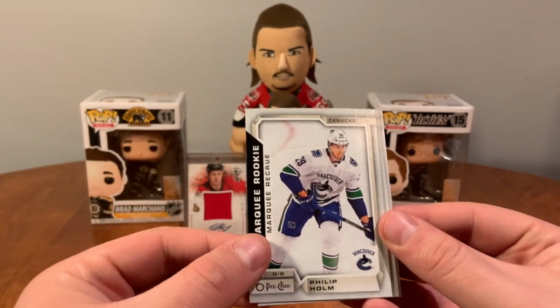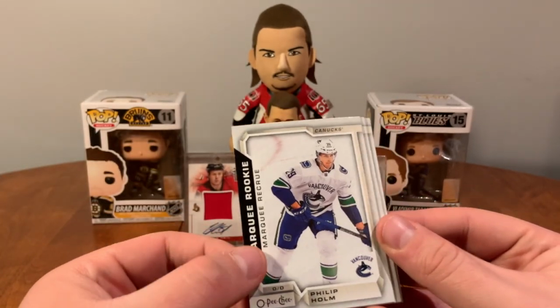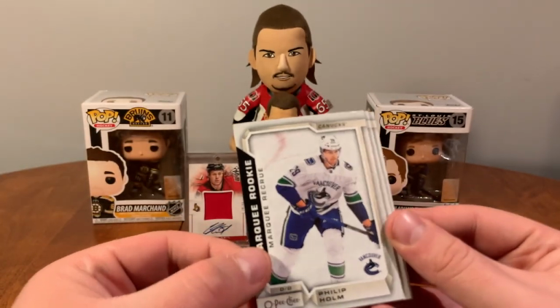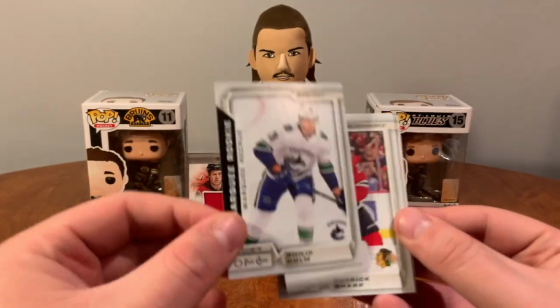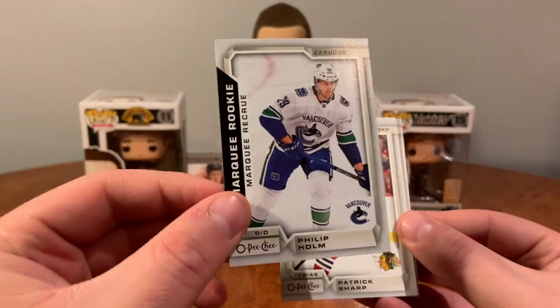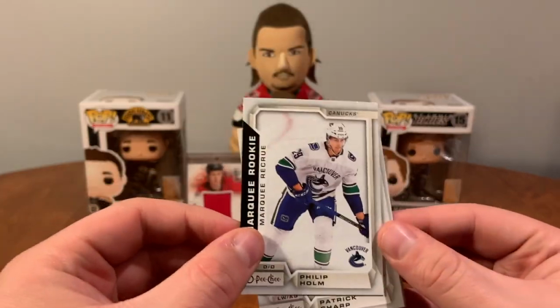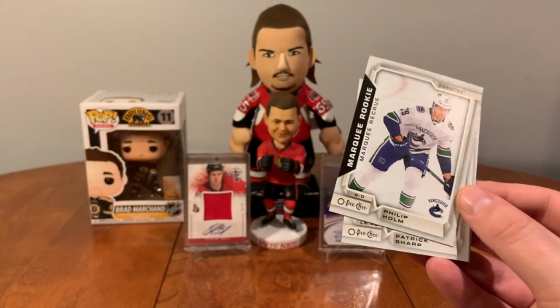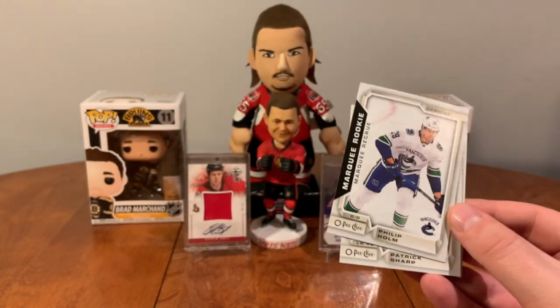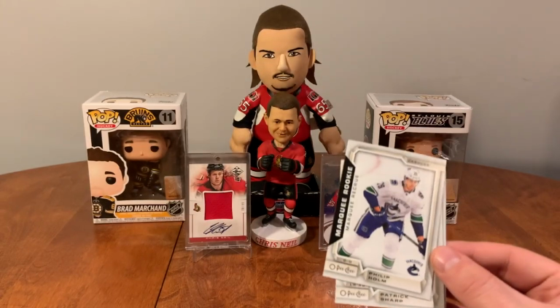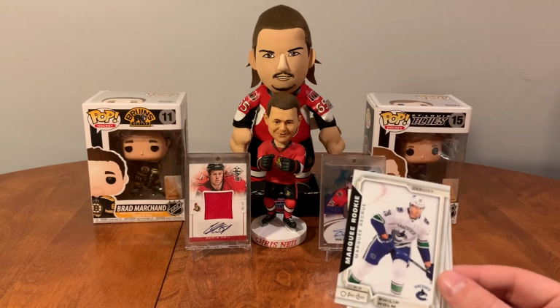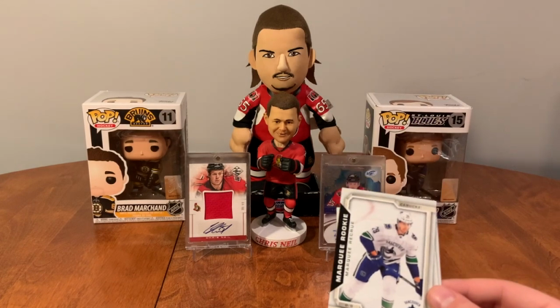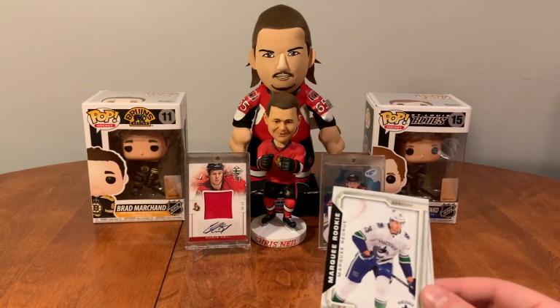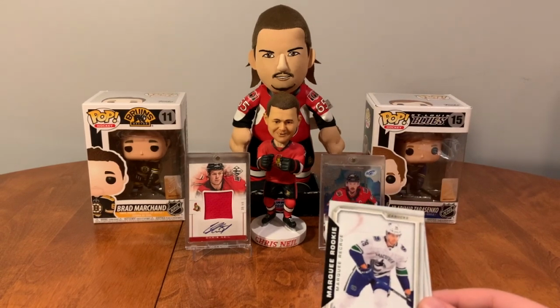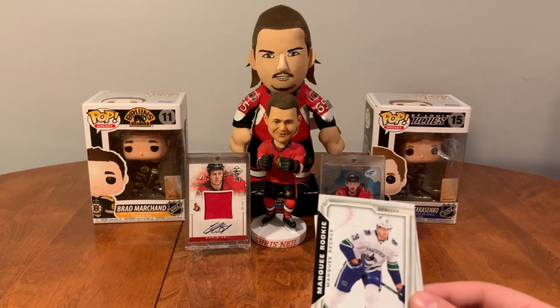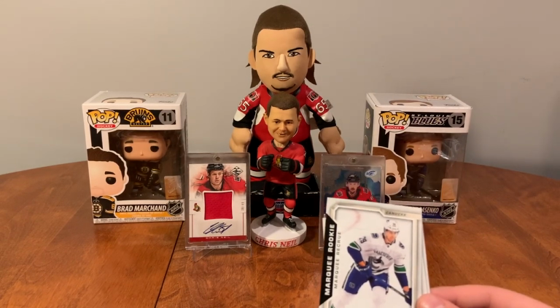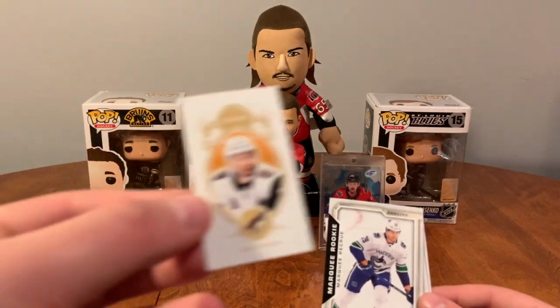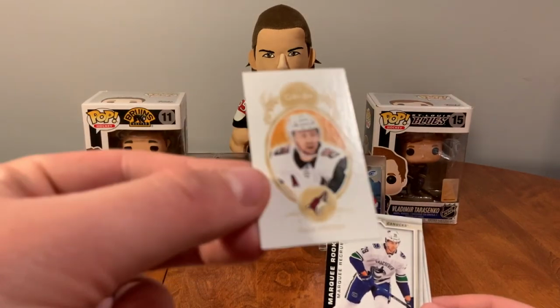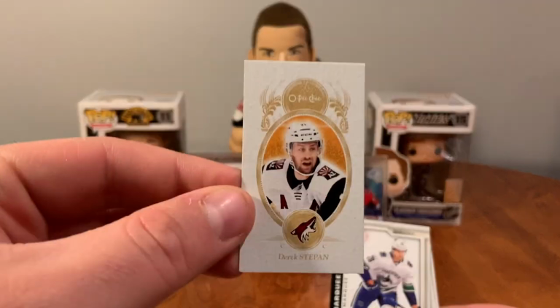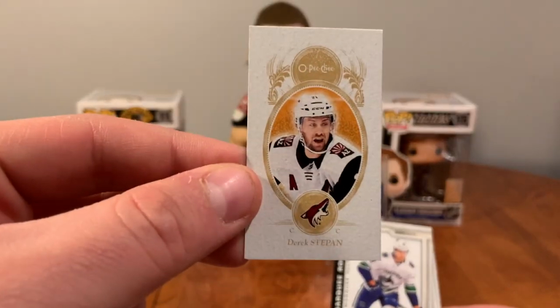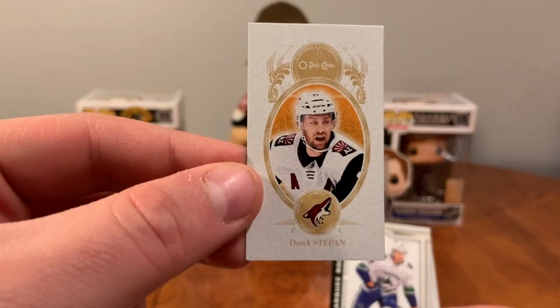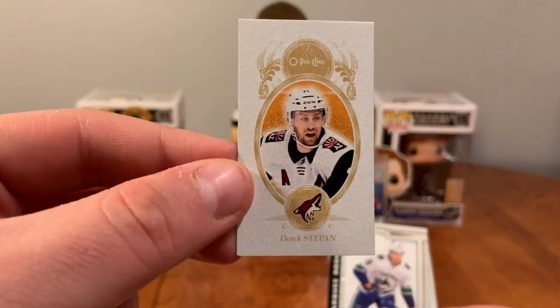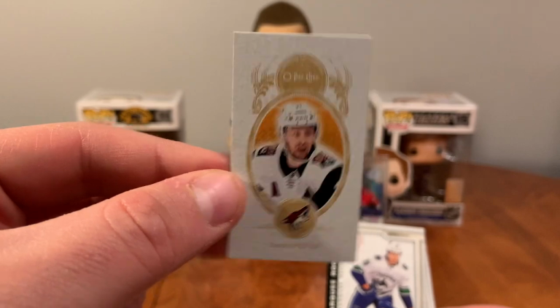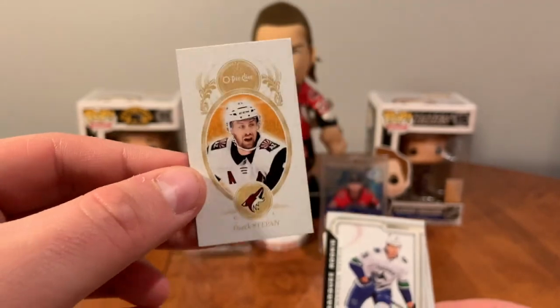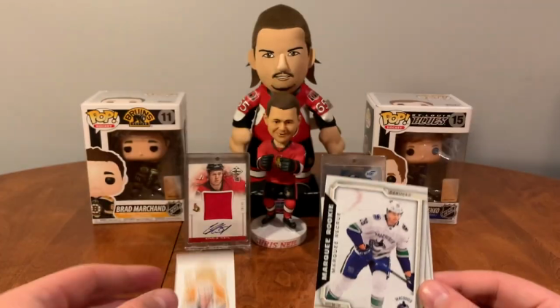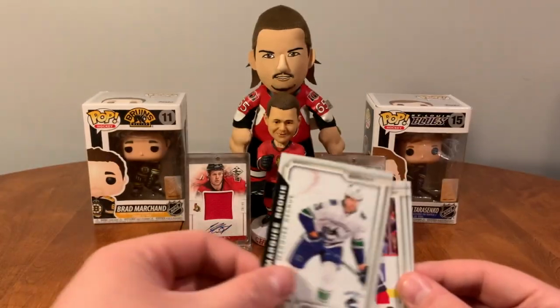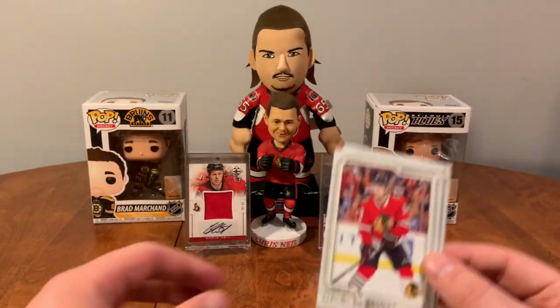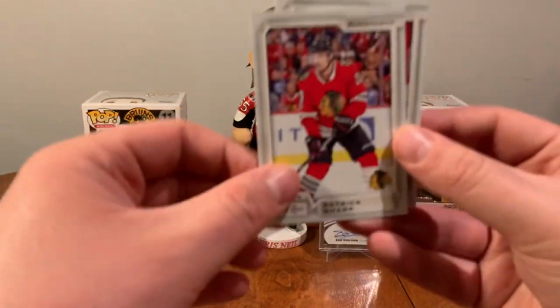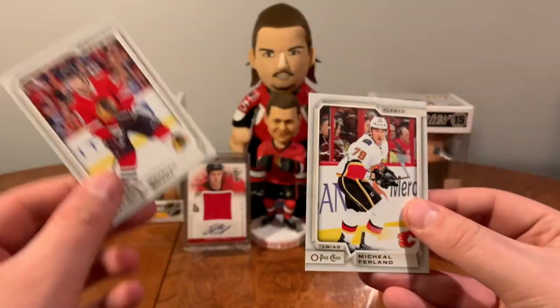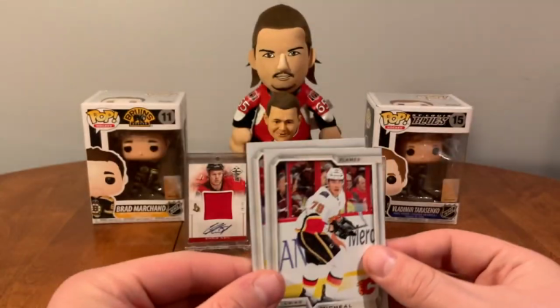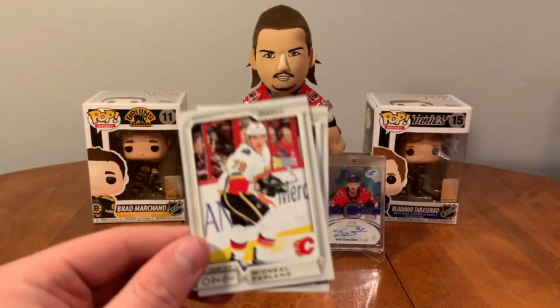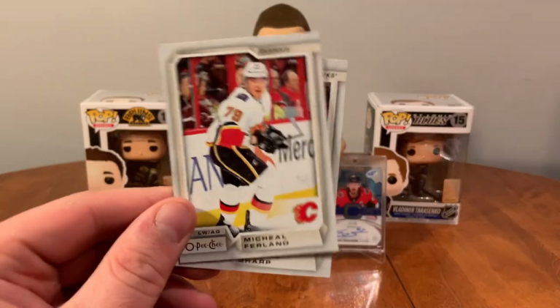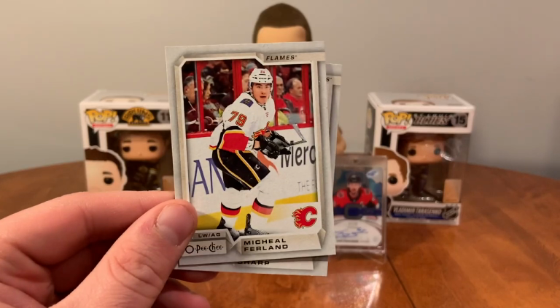Marquee rookie, Philip Holm — I keep dropping these. I don't expect these minis in here — Derek Stepan mini. Patrick Sharp, Michael Frolik.